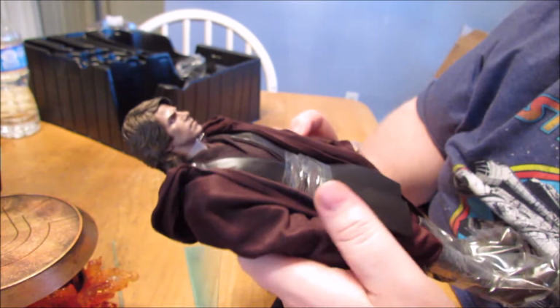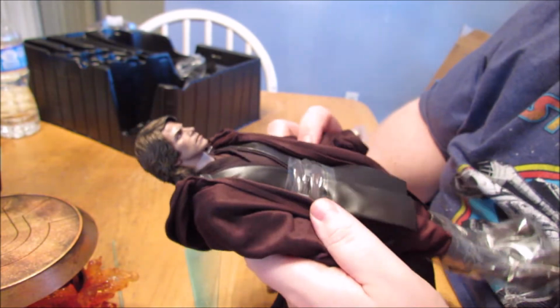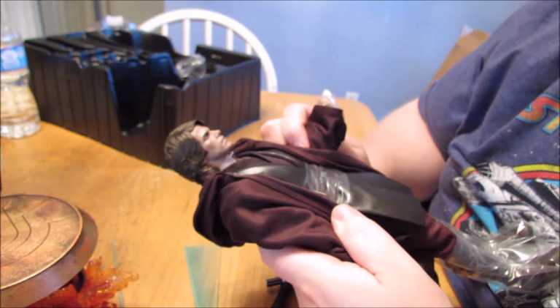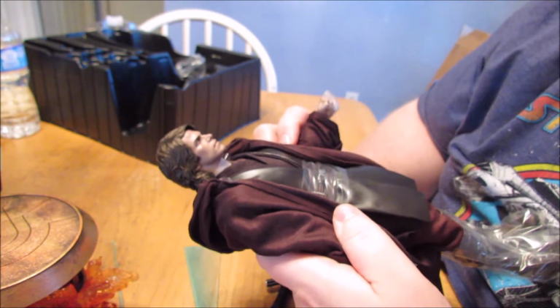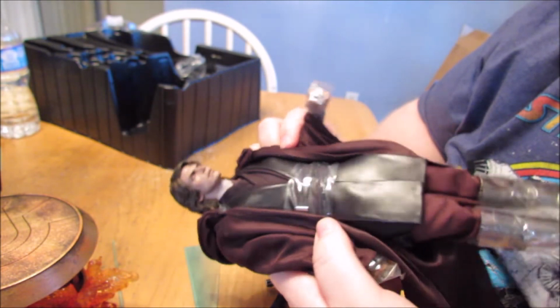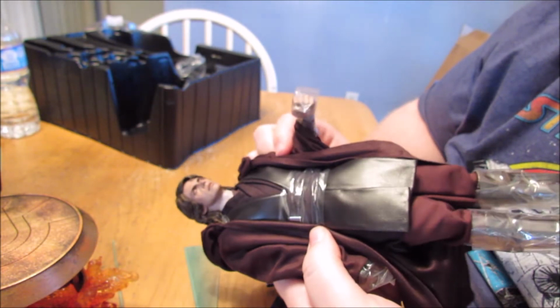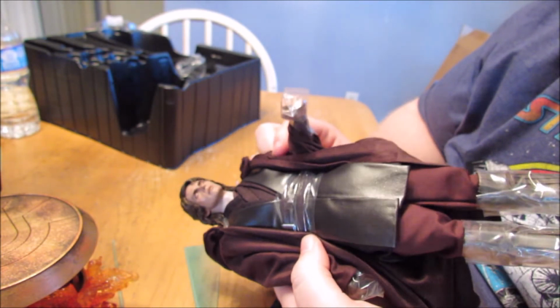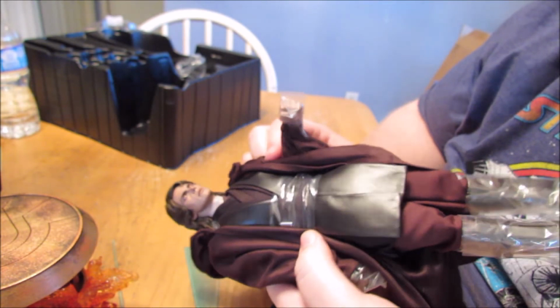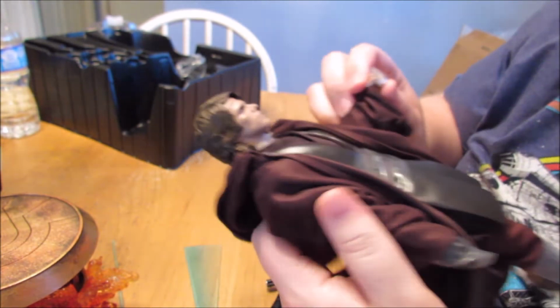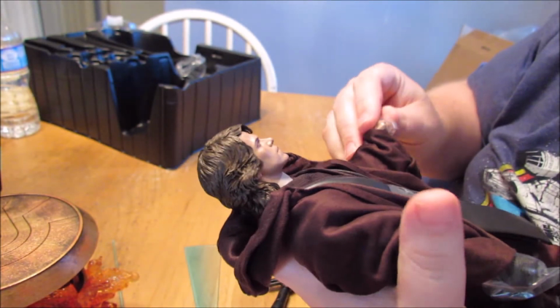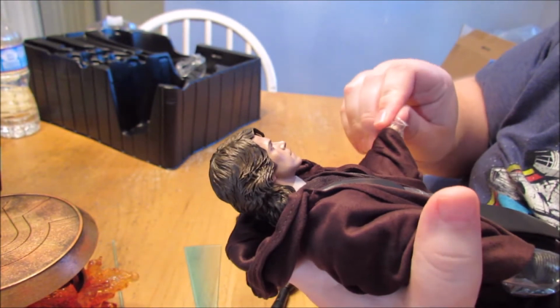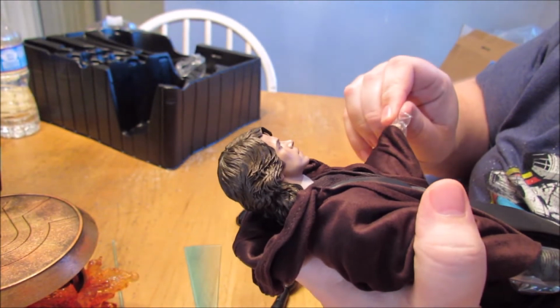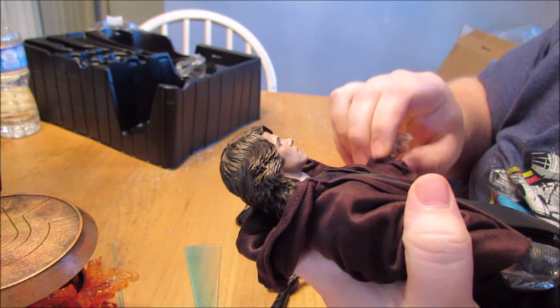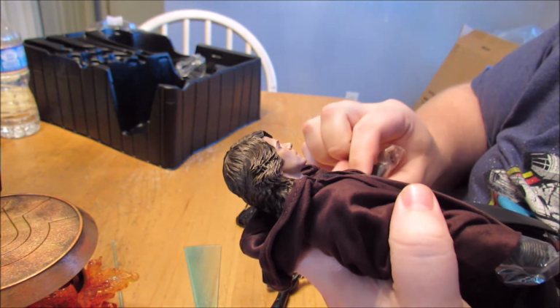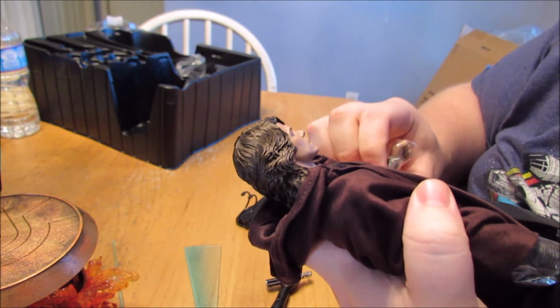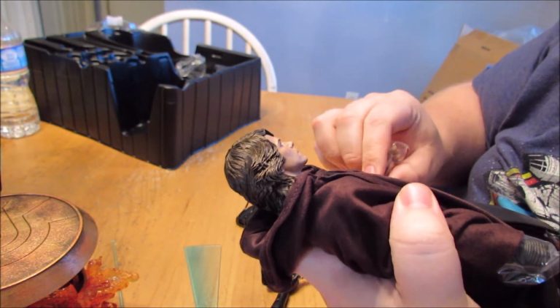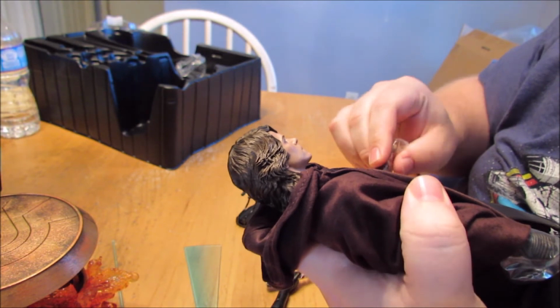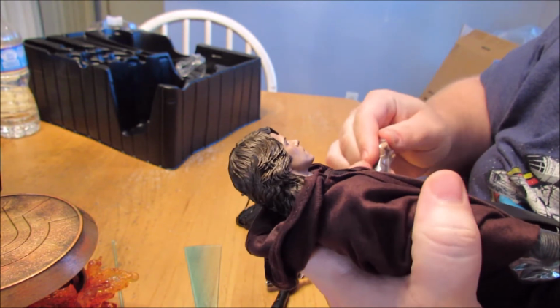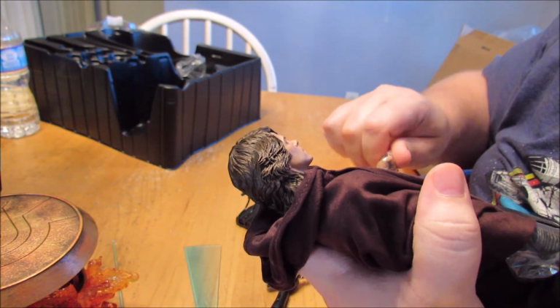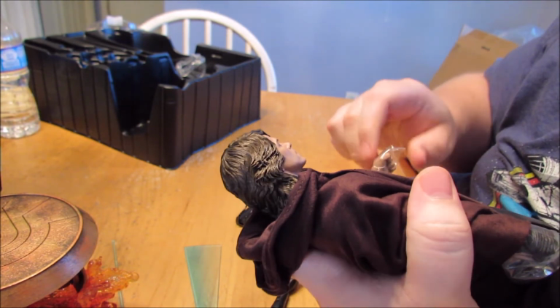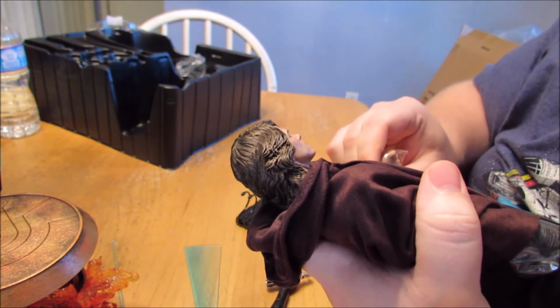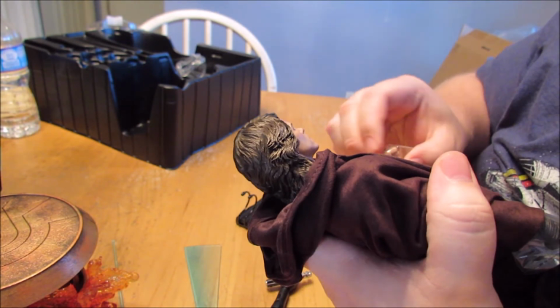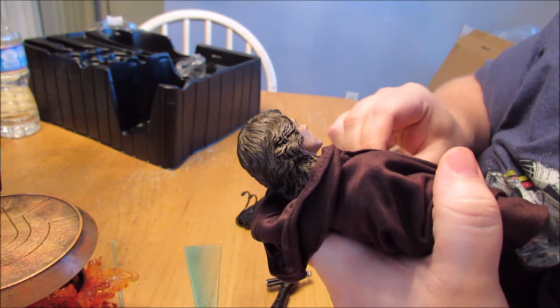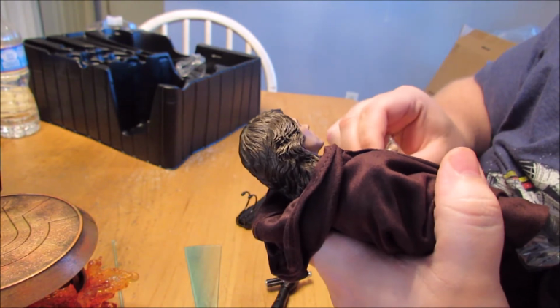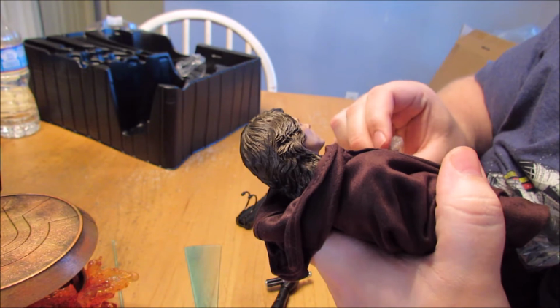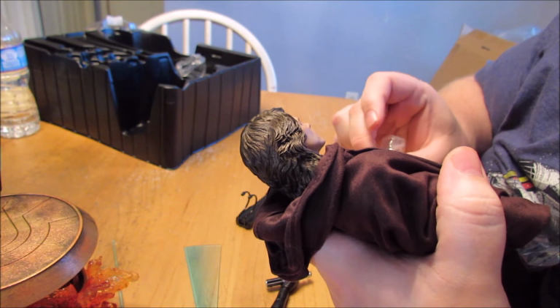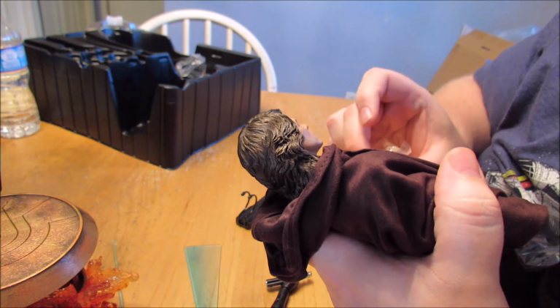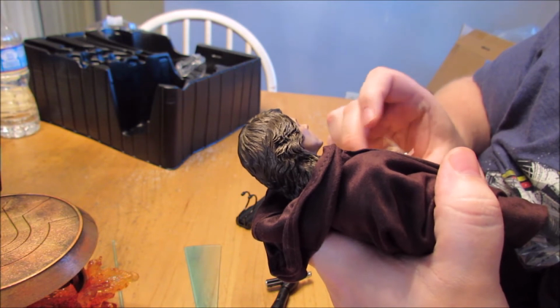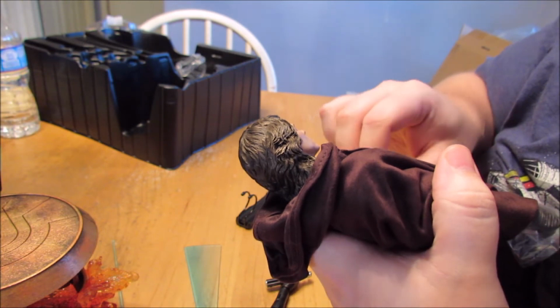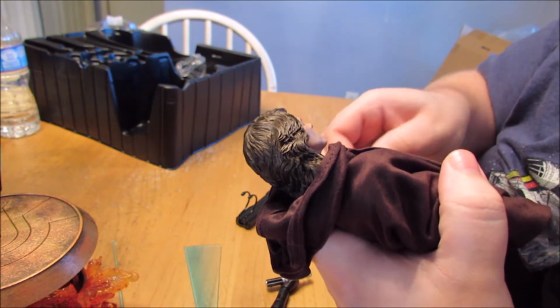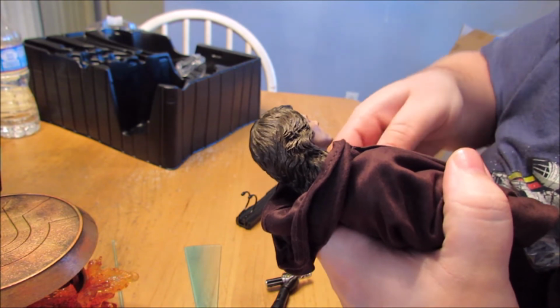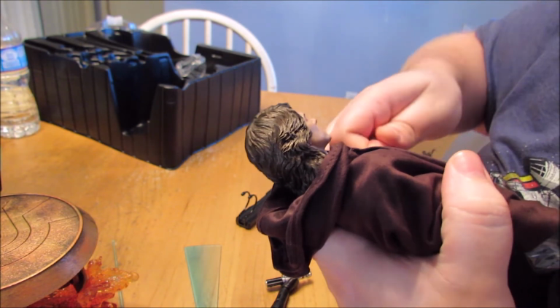I'm glad — if I had to pick one Anakin, I made it this one, cause this is what I think of when I think of Revenge of the Sith Anakin.